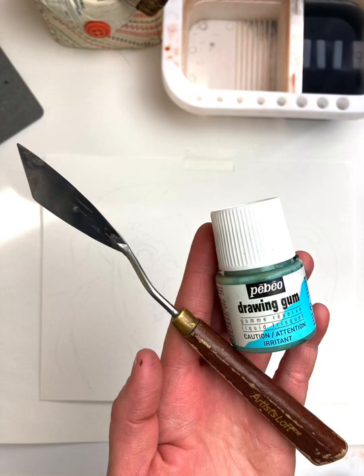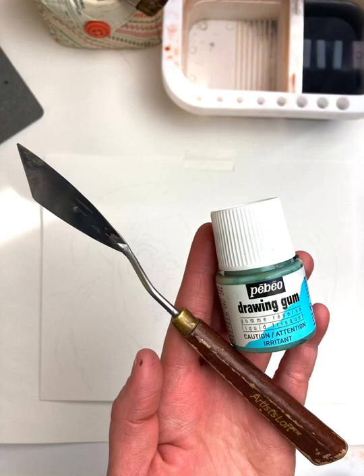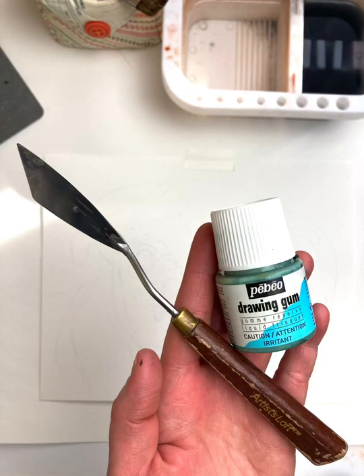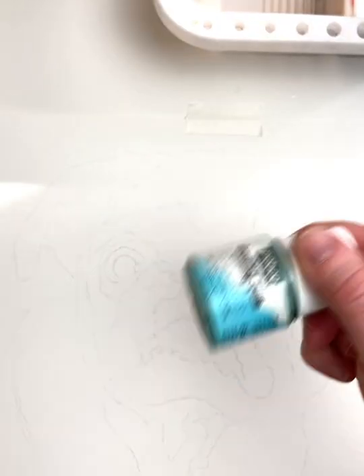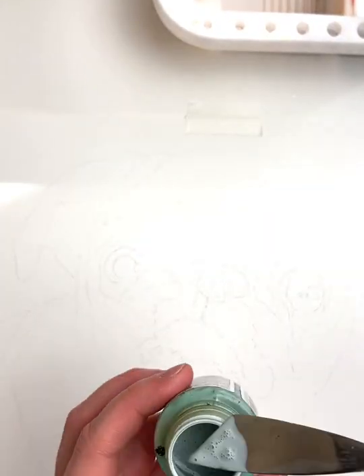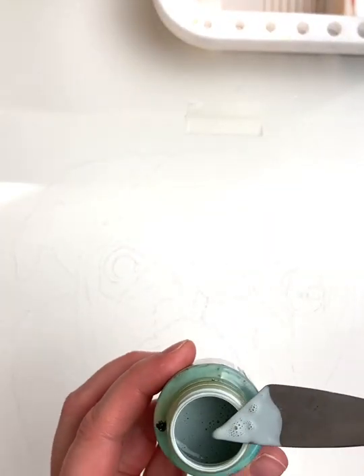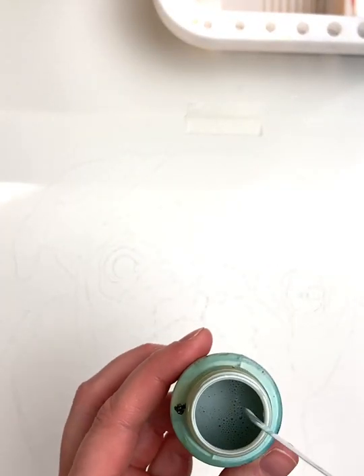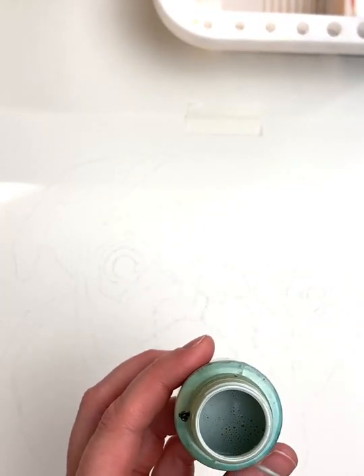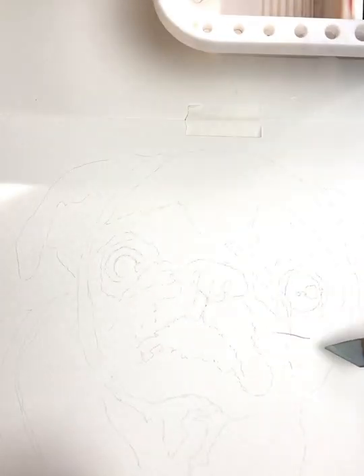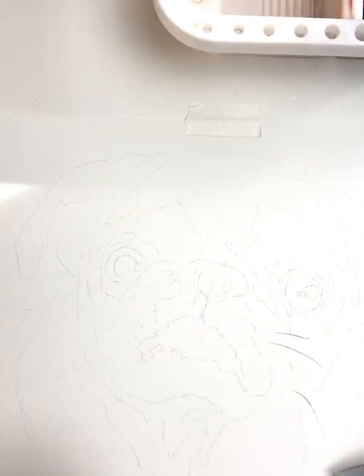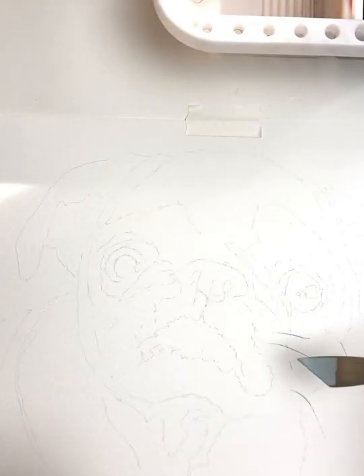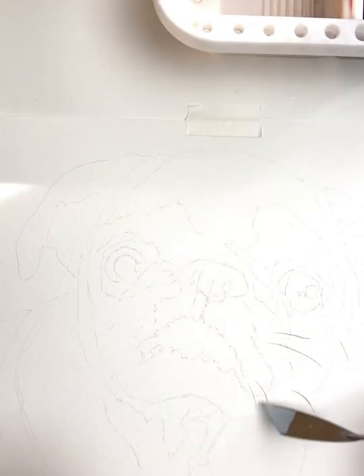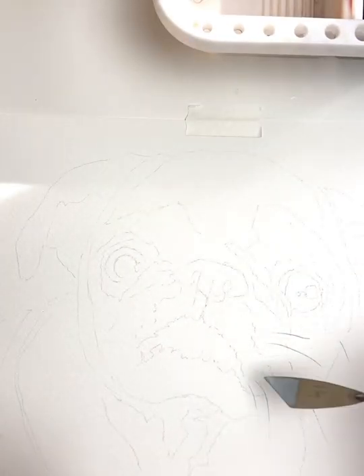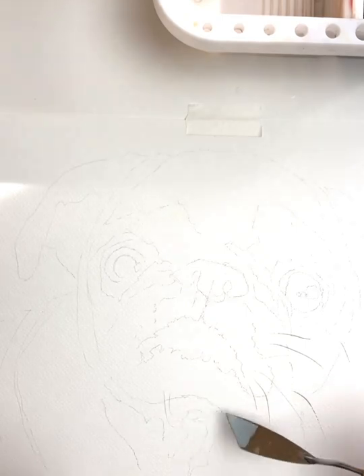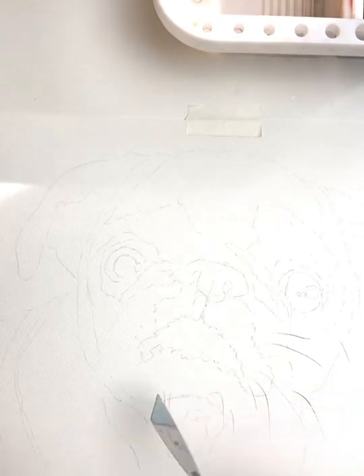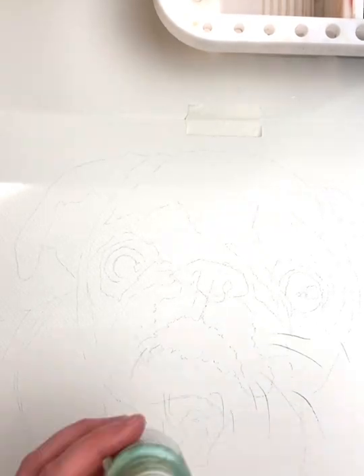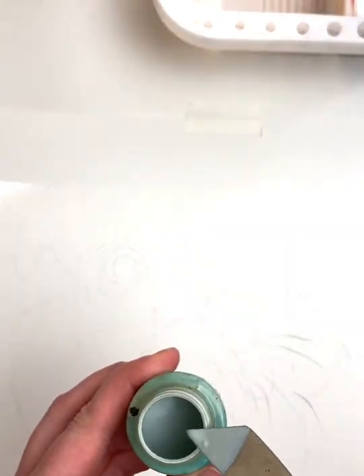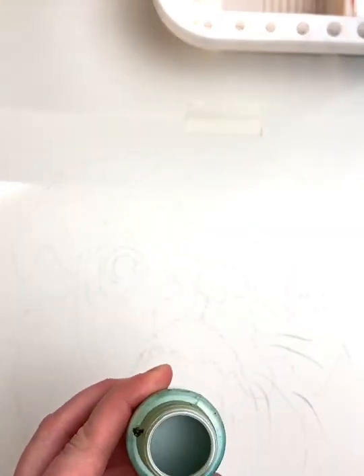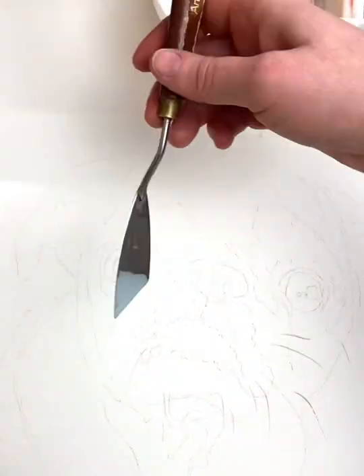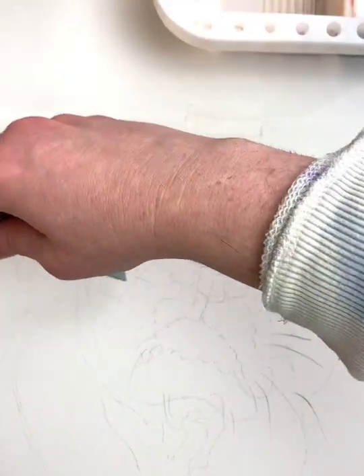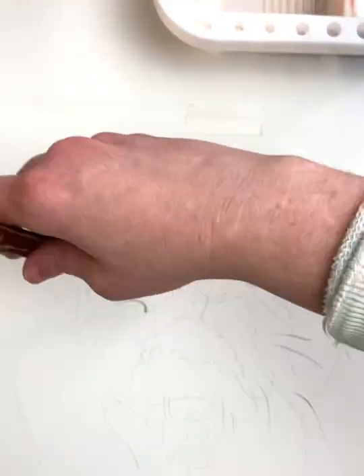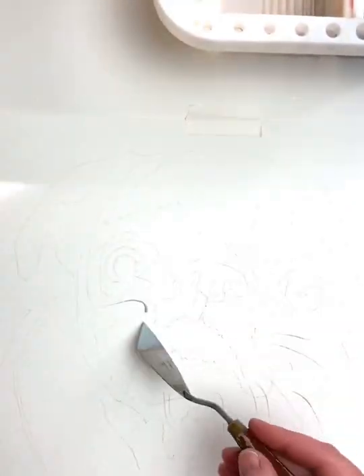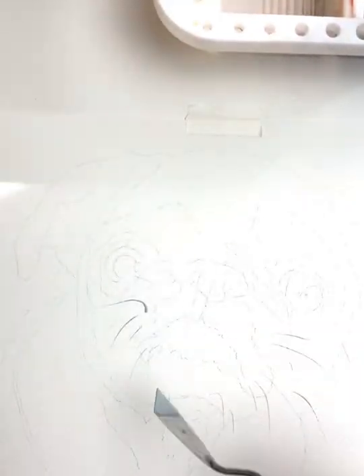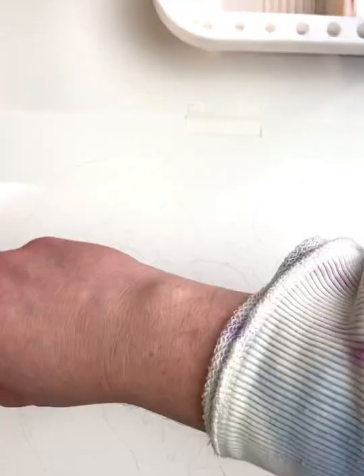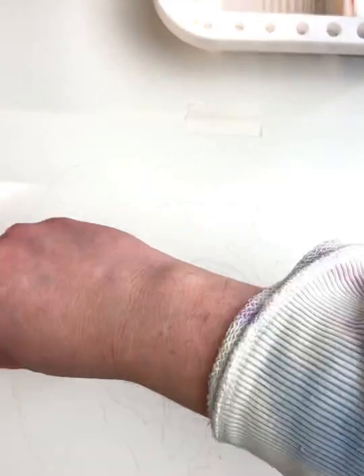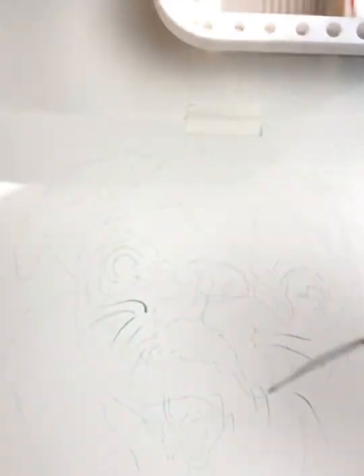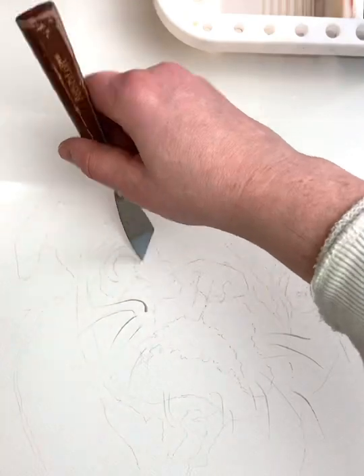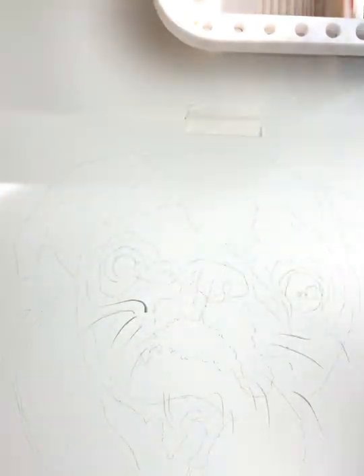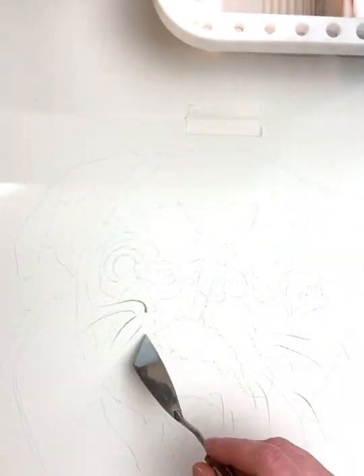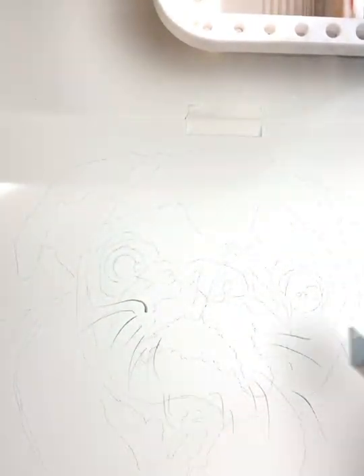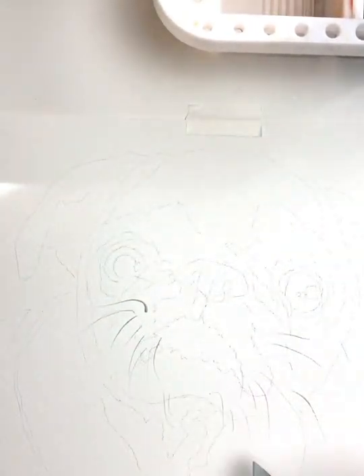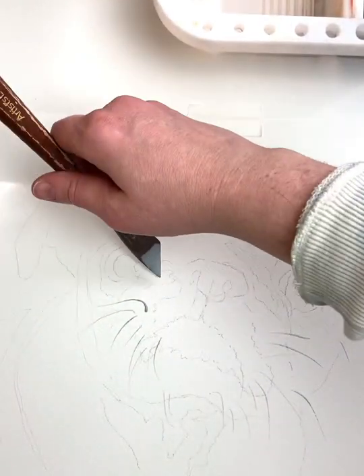You'll need your drawn-out painting, a palette knife, and masking fluid. Dip your palette knife into the masking fluid and use the back side of the pointy end to apply it in fine lines wherever you want the whiskers to be.